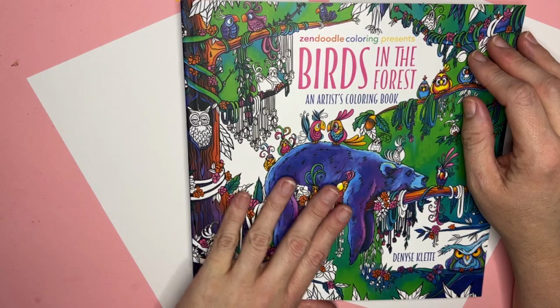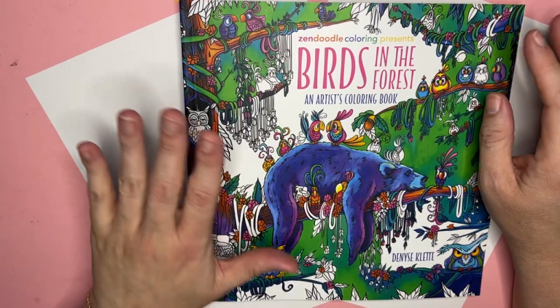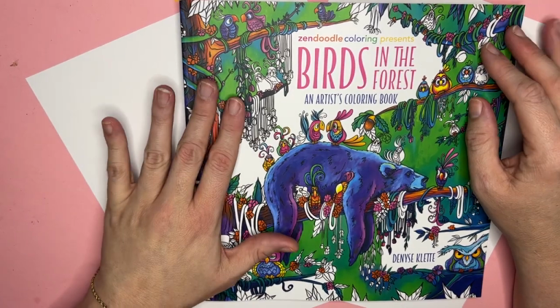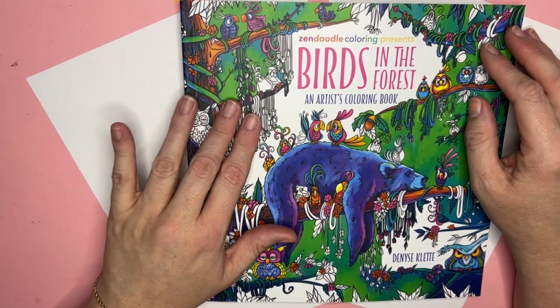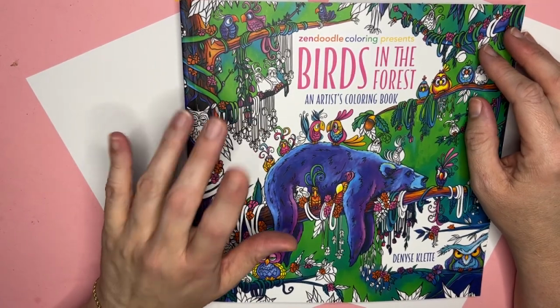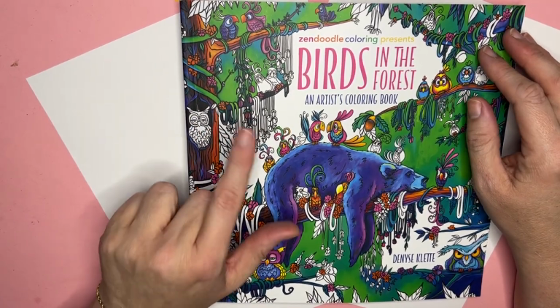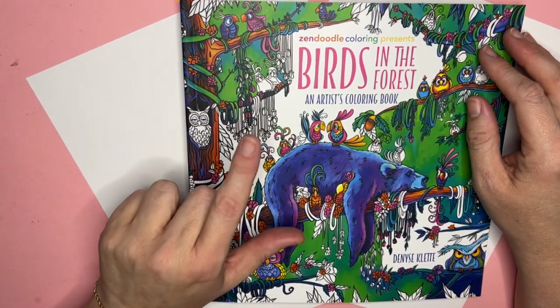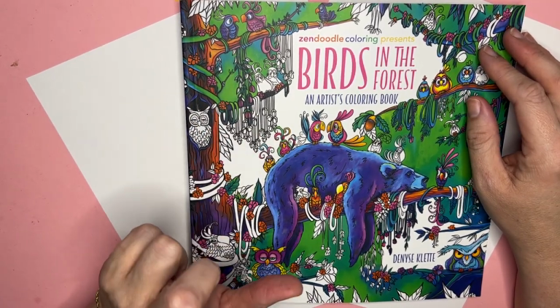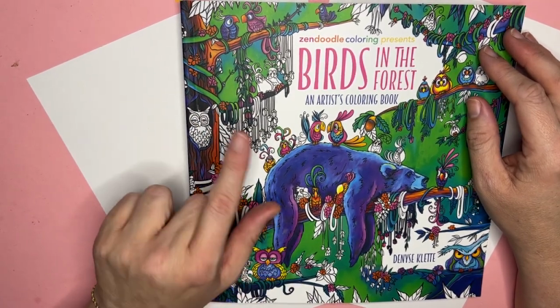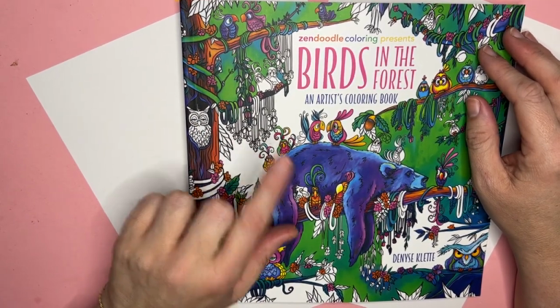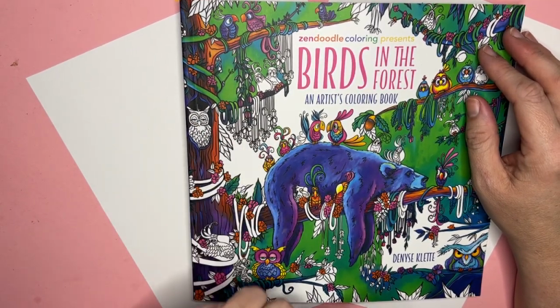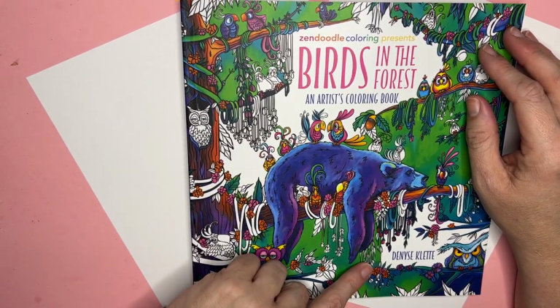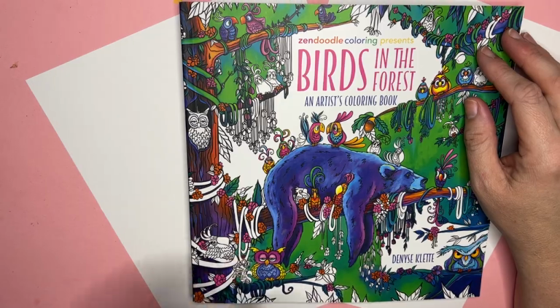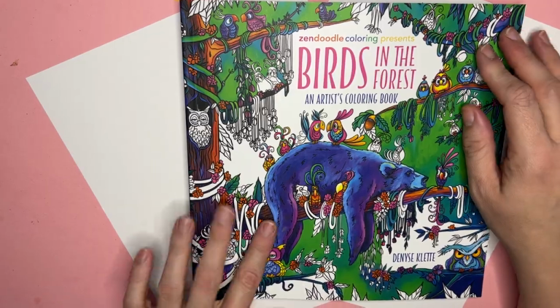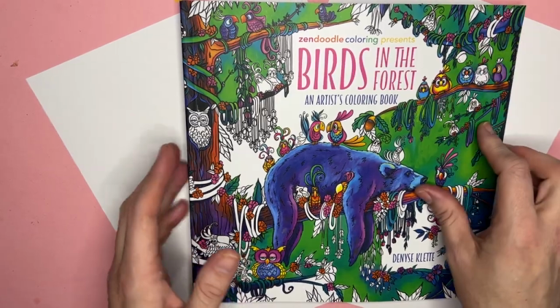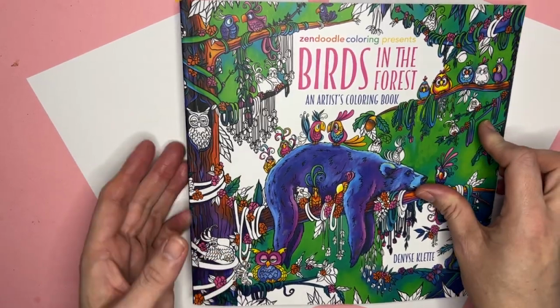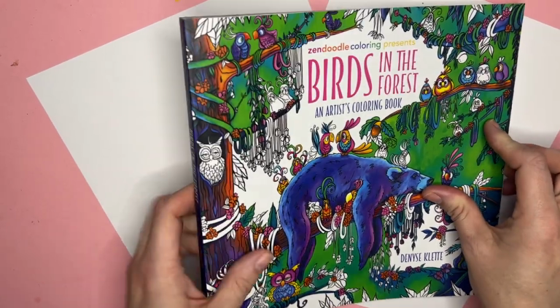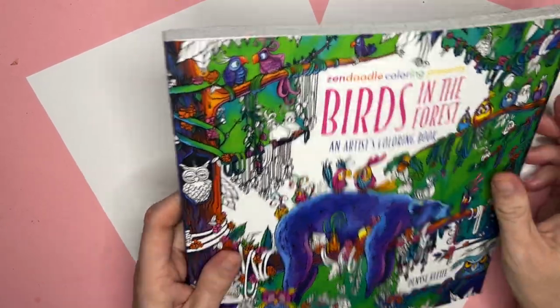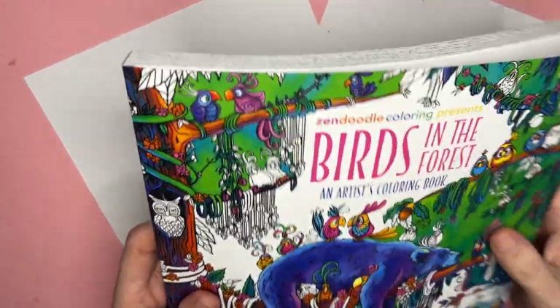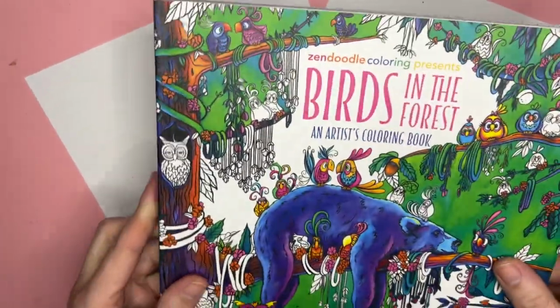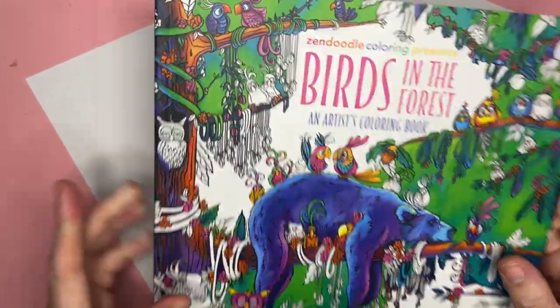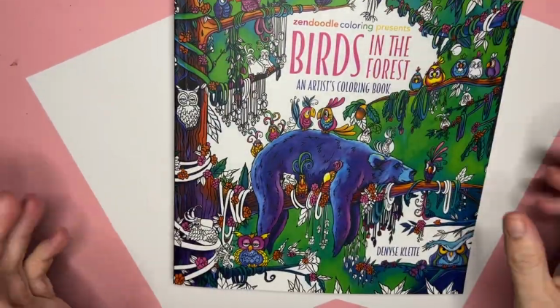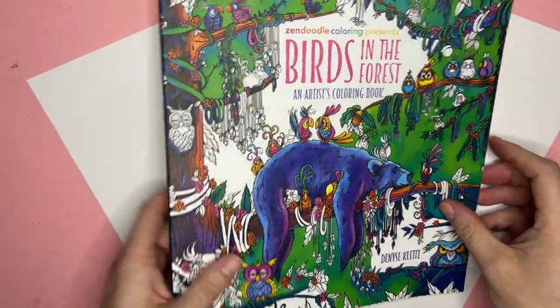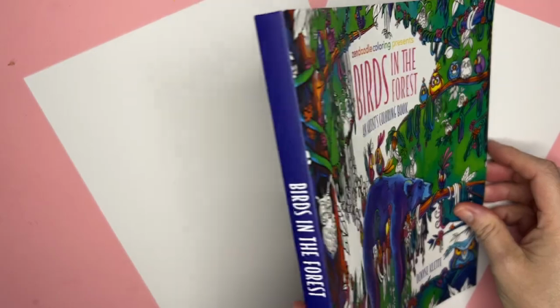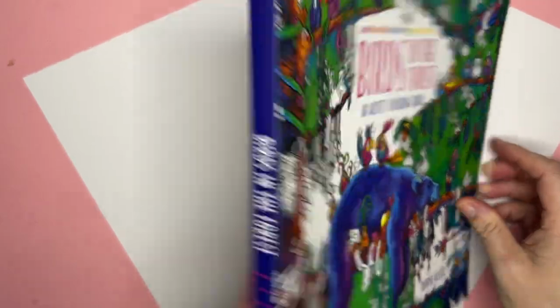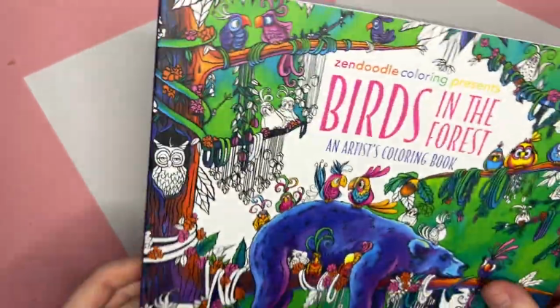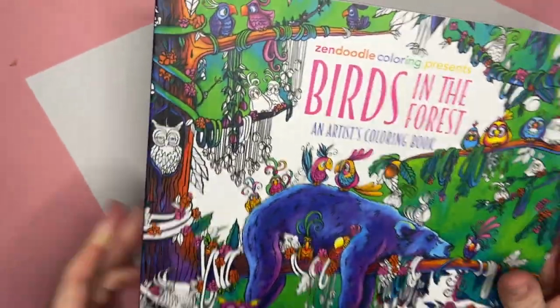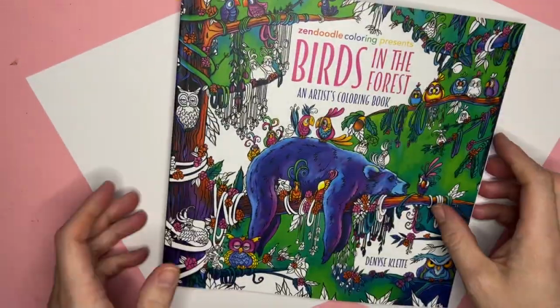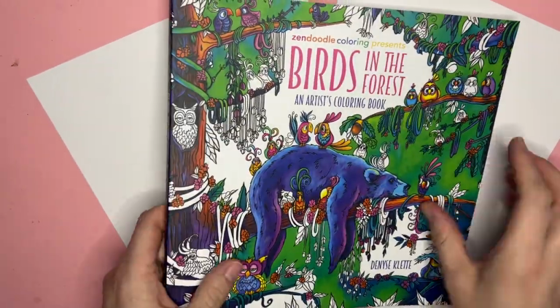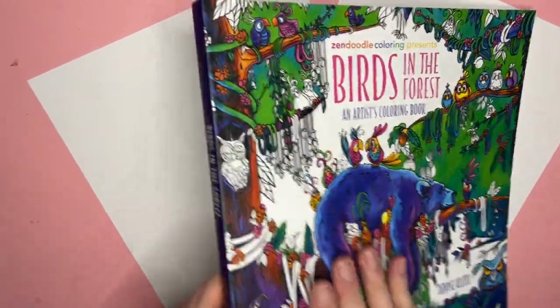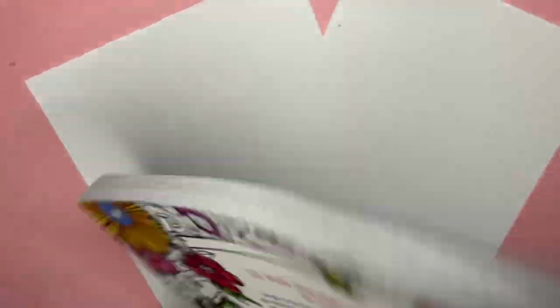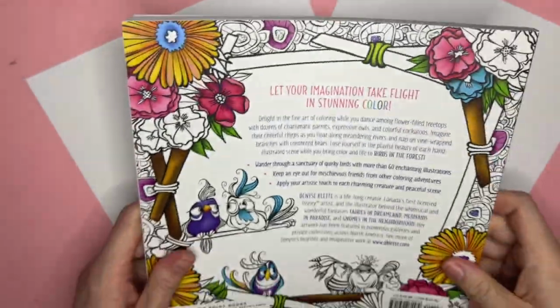So we're going to review Zen Doodle Coloring: Birds in the Forest by Denise Cleat. This is brand new. Look how heavy this book is — very heavy book with thick pages.